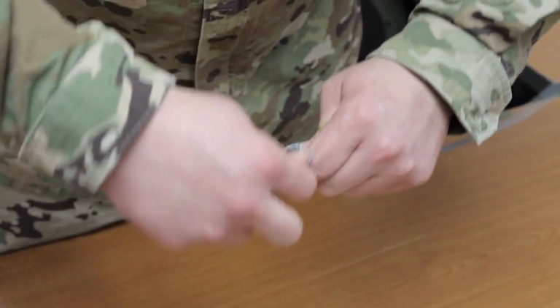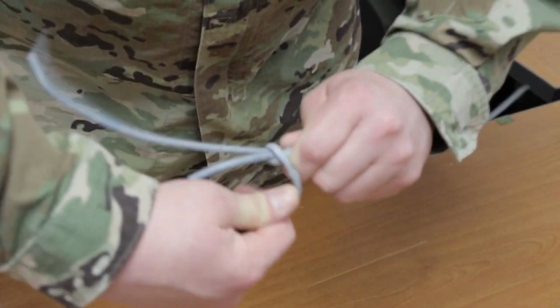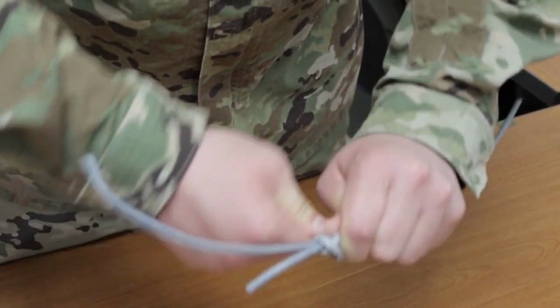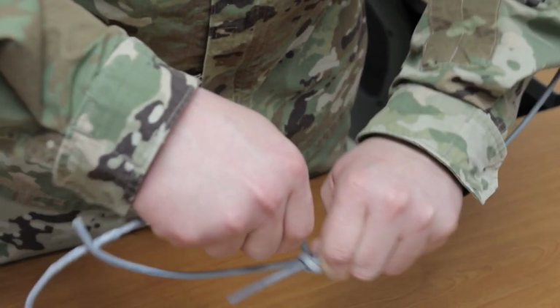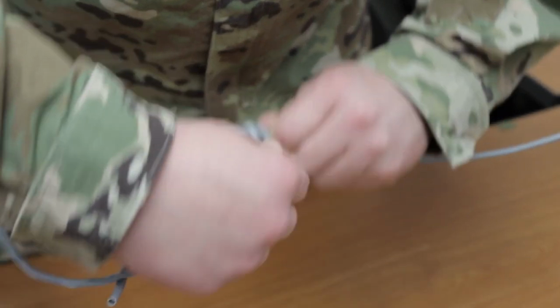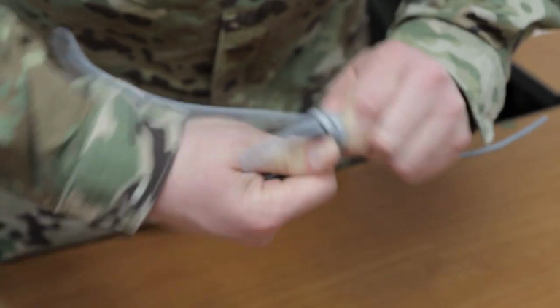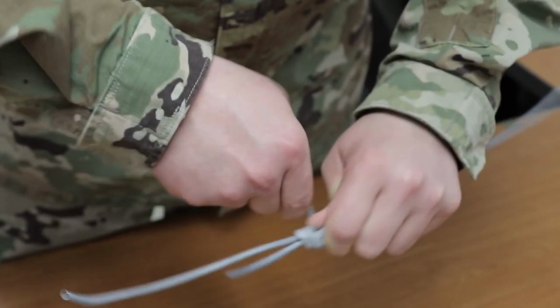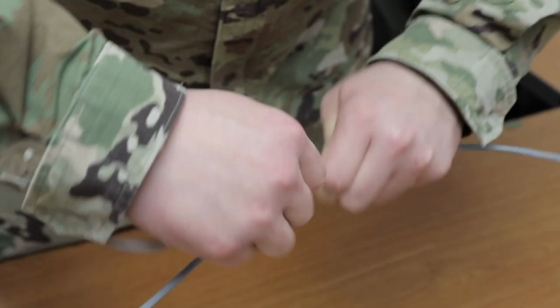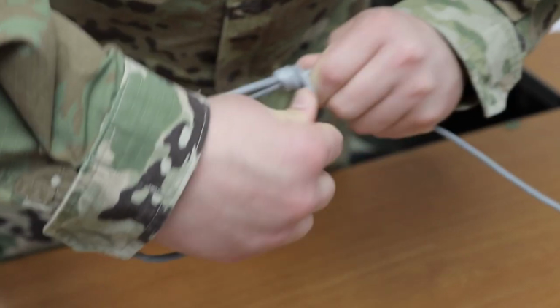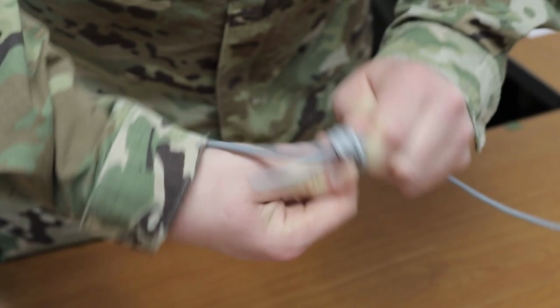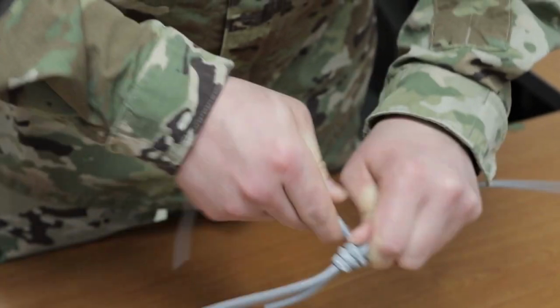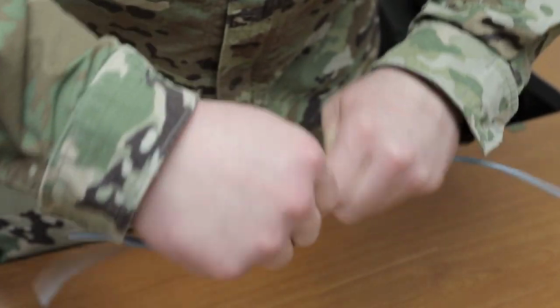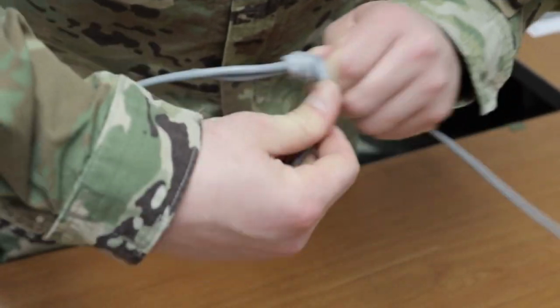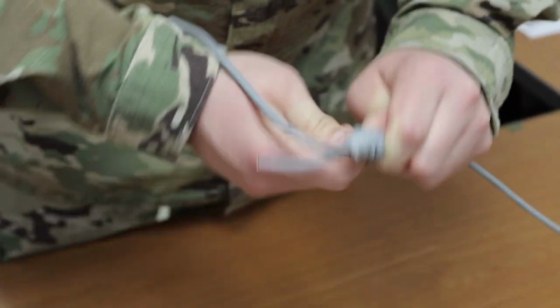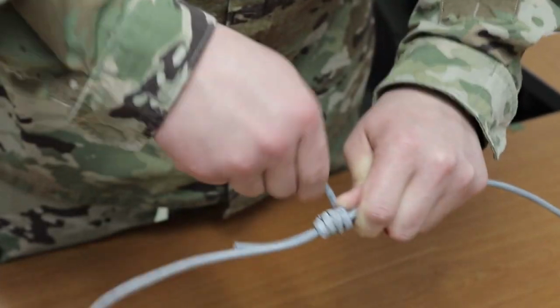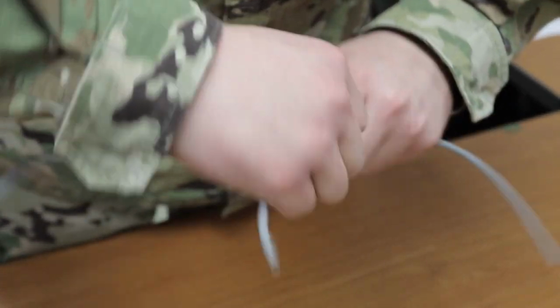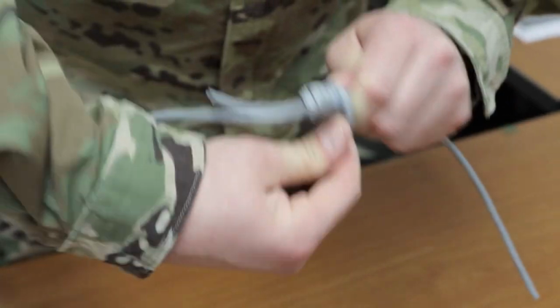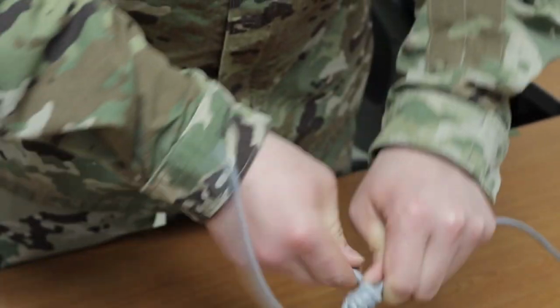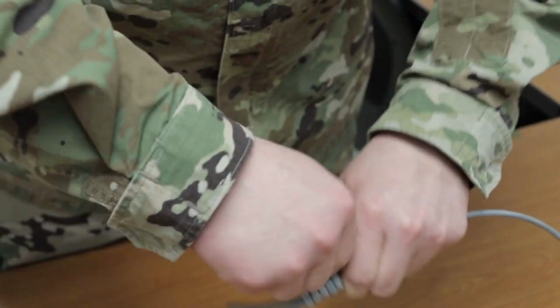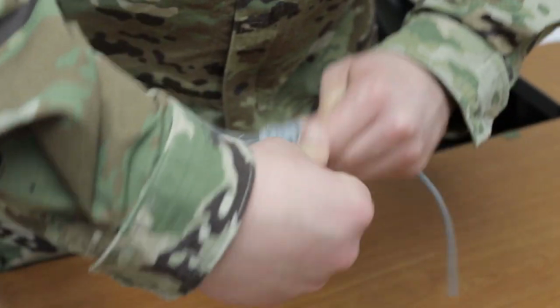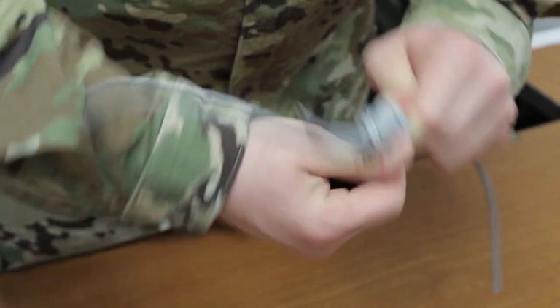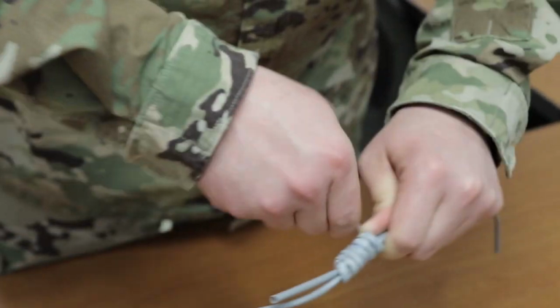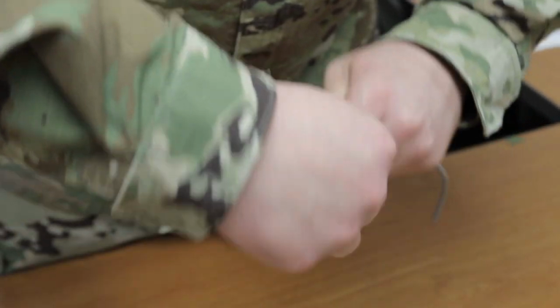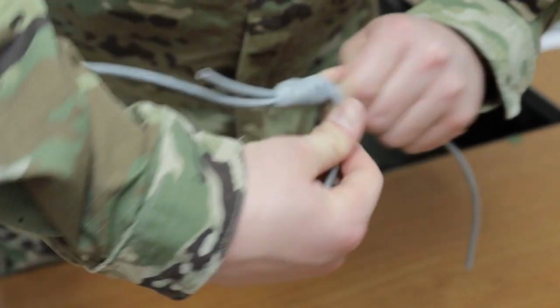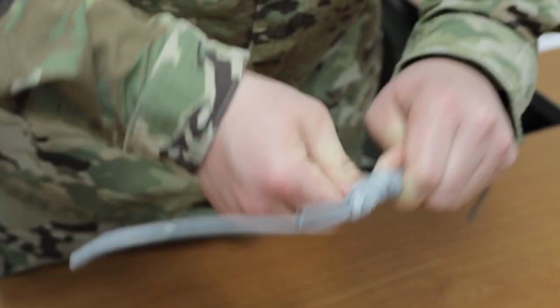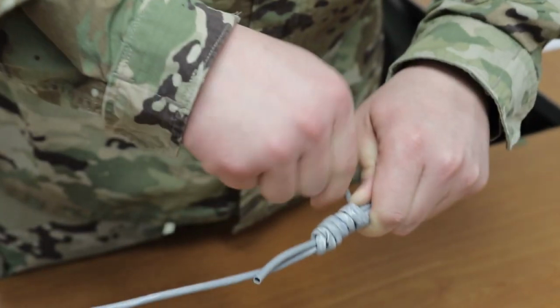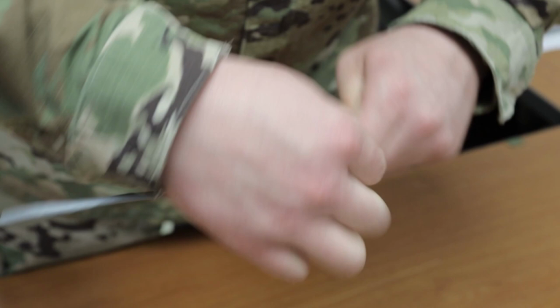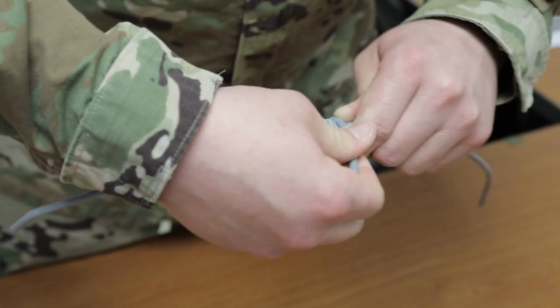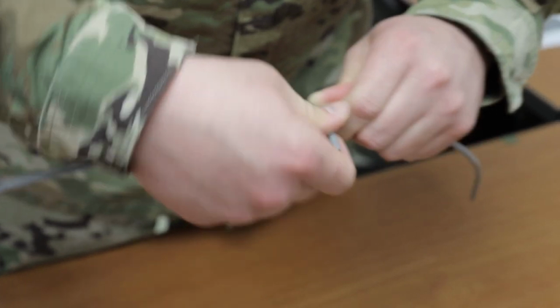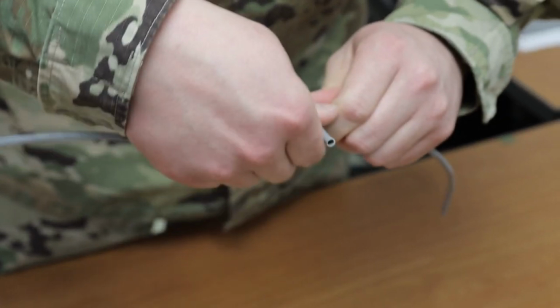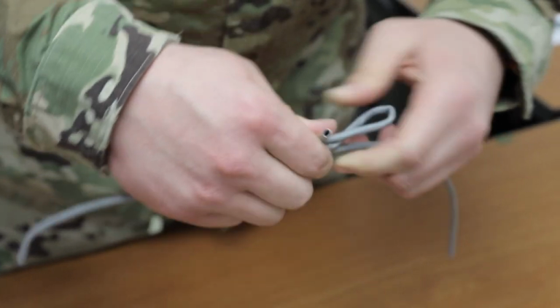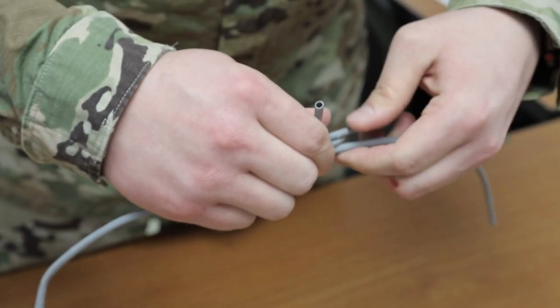Use a 24 inch piece of deck cord to tie a 5 wrap yuli knot onto the 18 inch piece of deck cord. Fold the 18 inch piece of deck cord to form a loop.